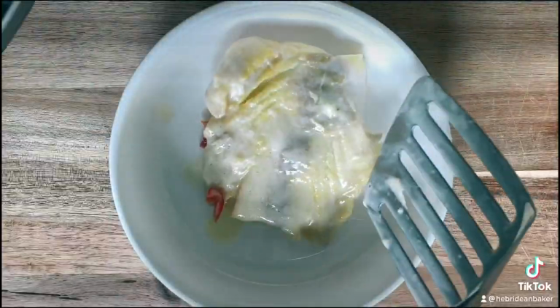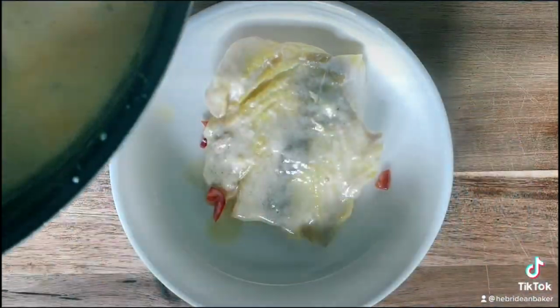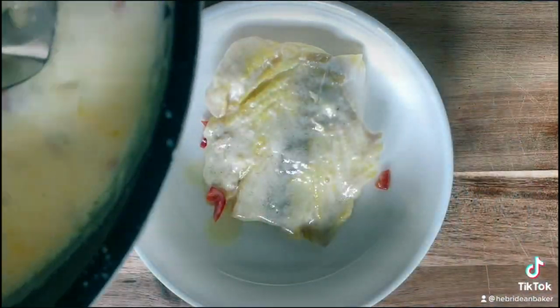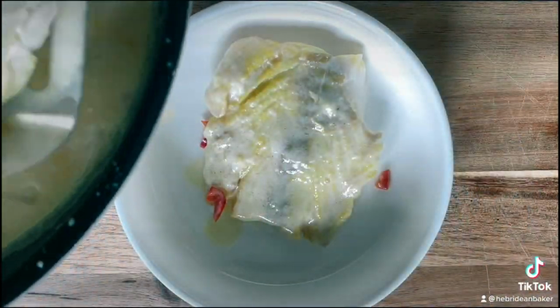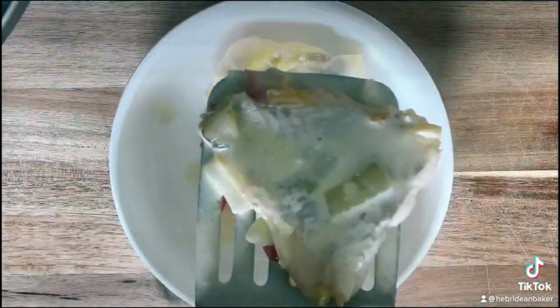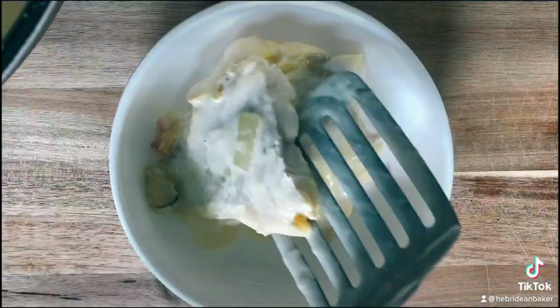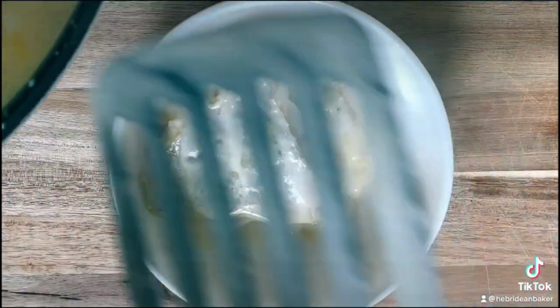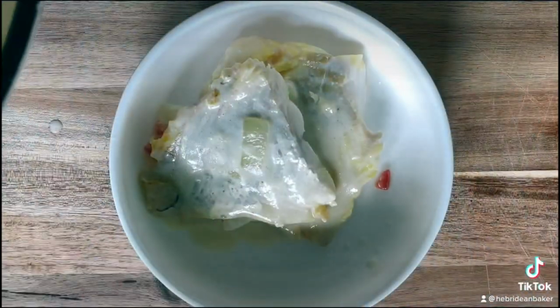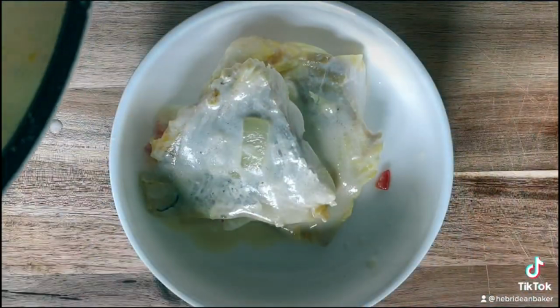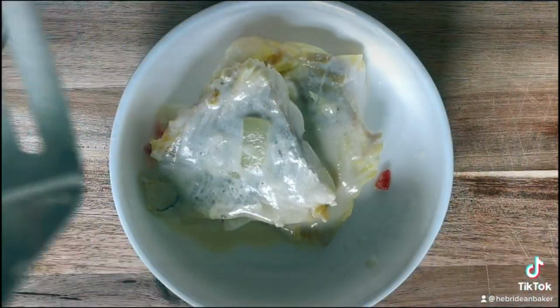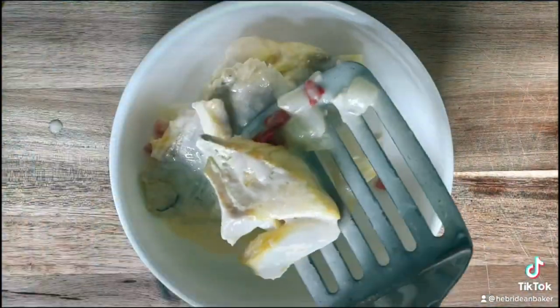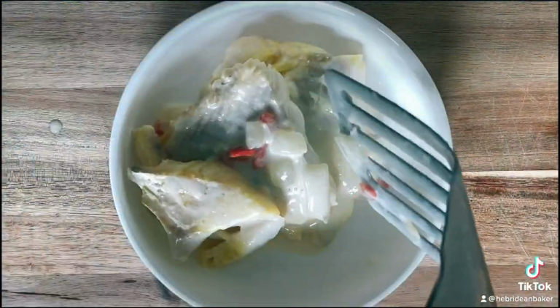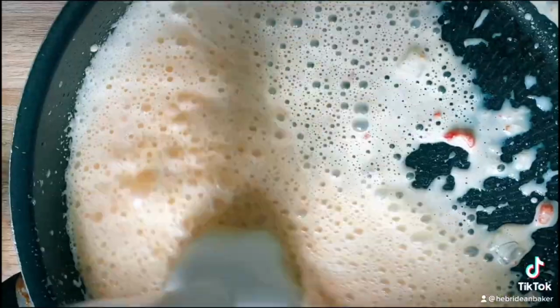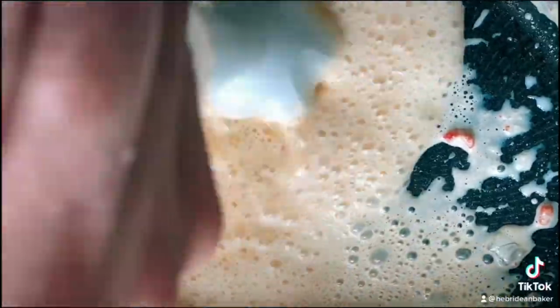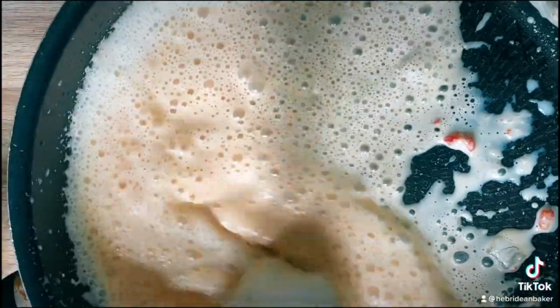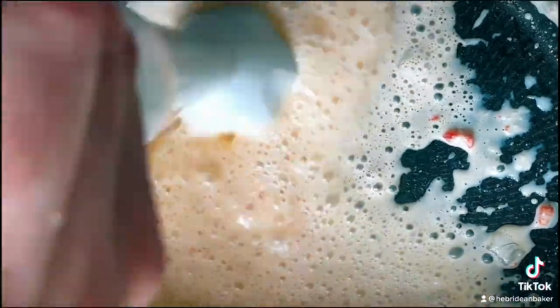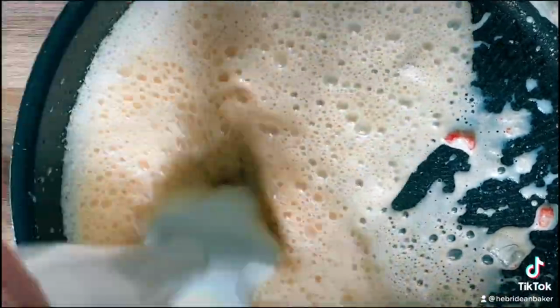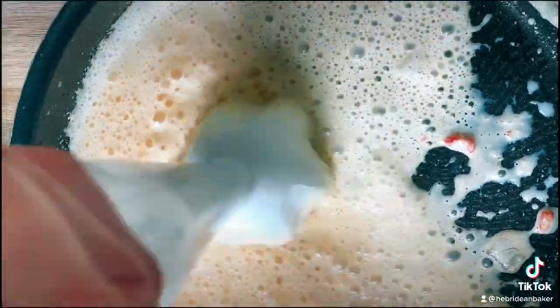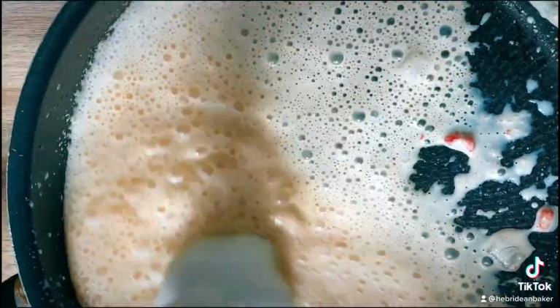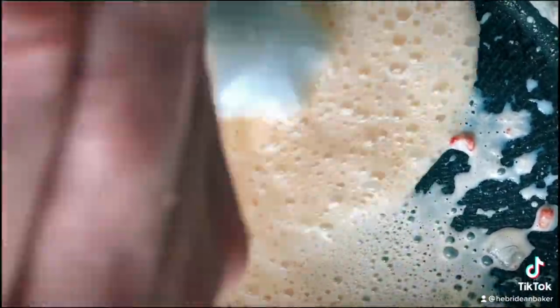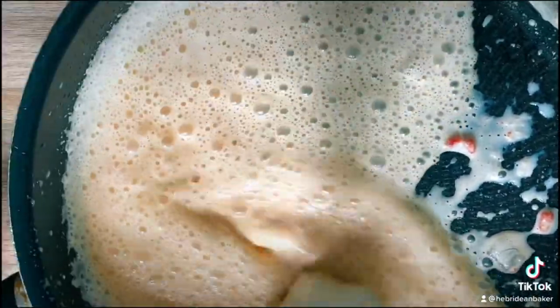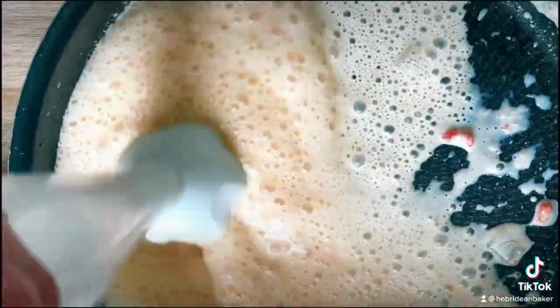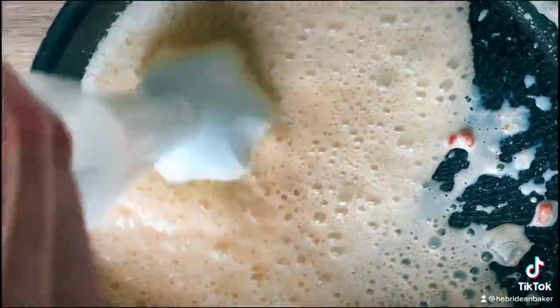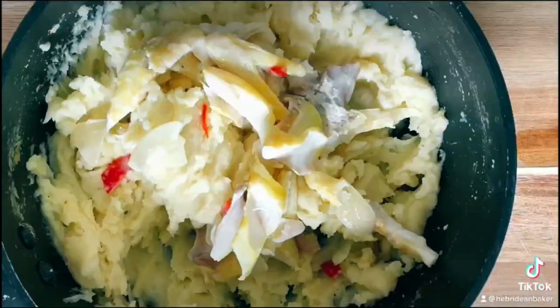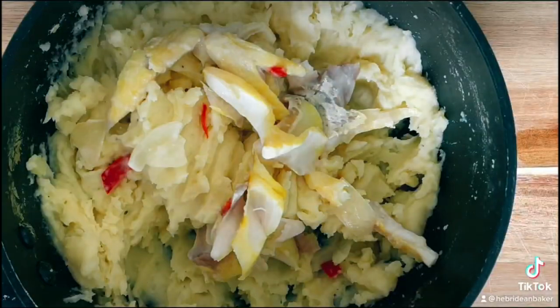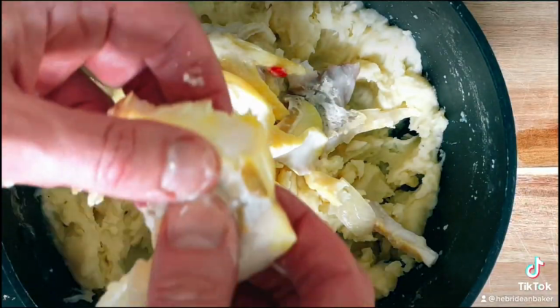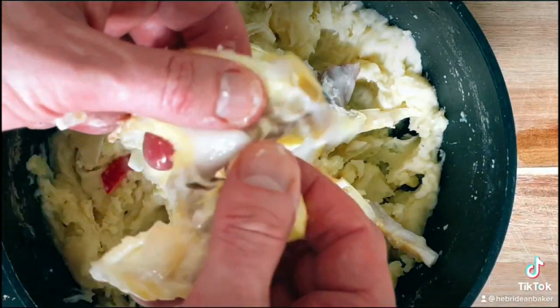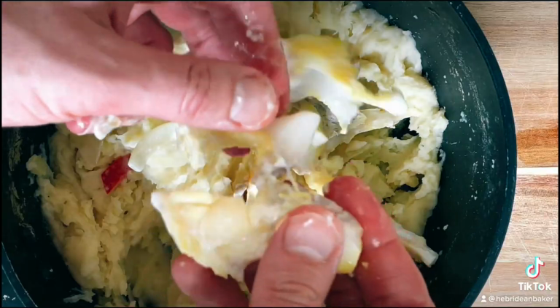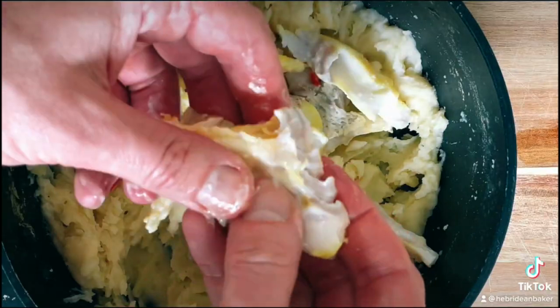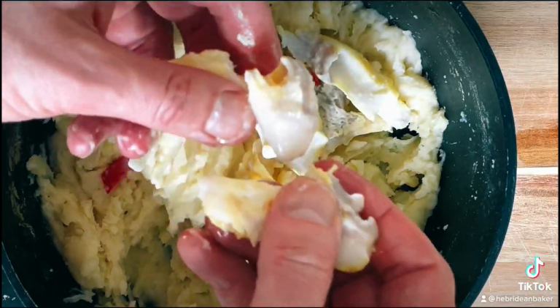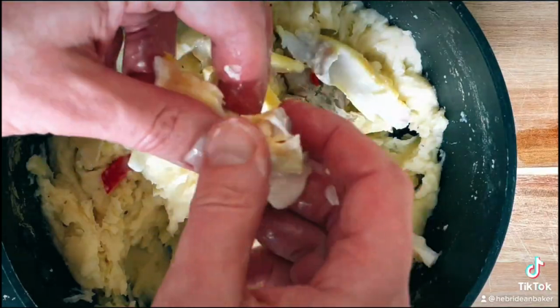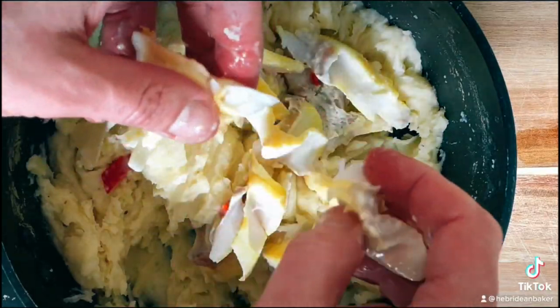Strain the haddock from the milk and blend the milk to make a thick sauce. Flake in the poached haddock and mix well.